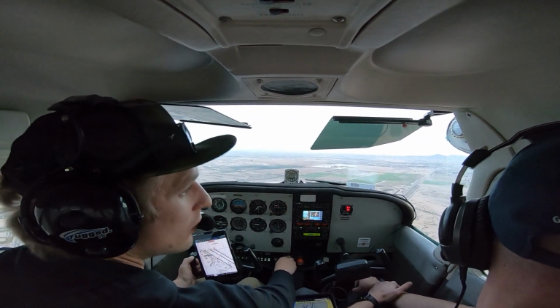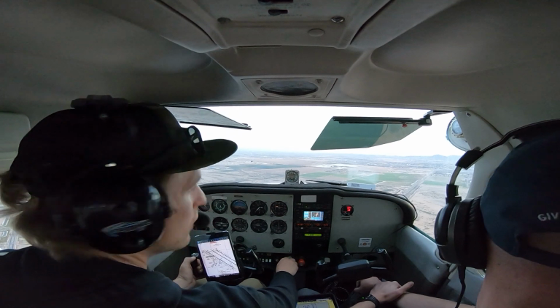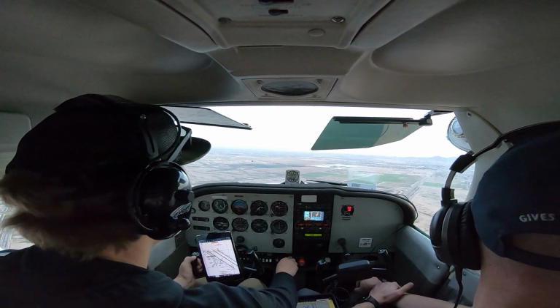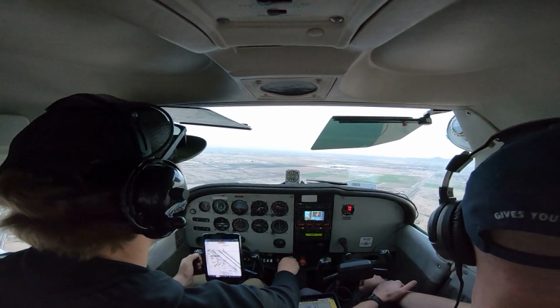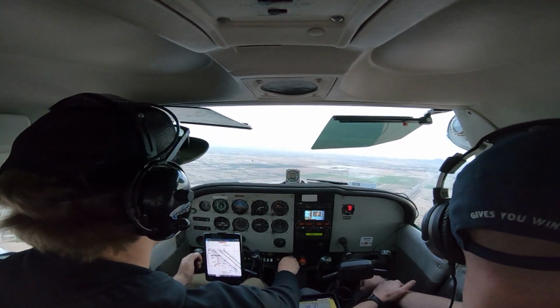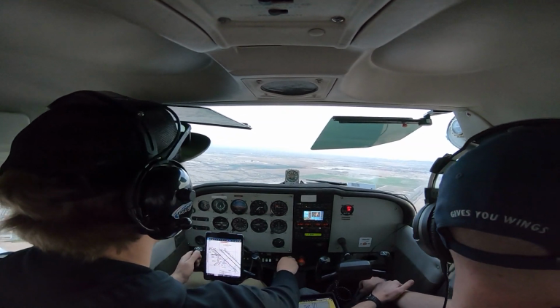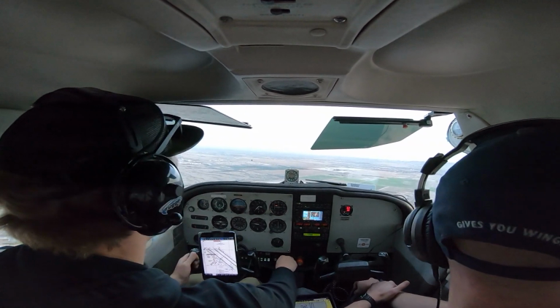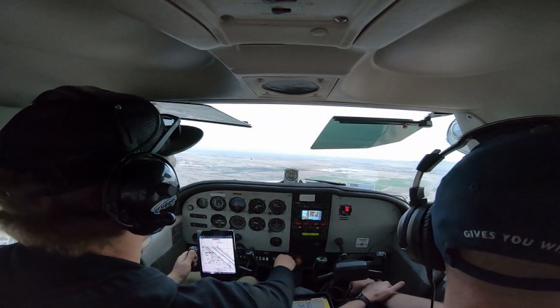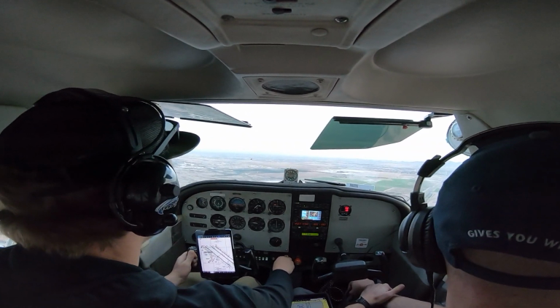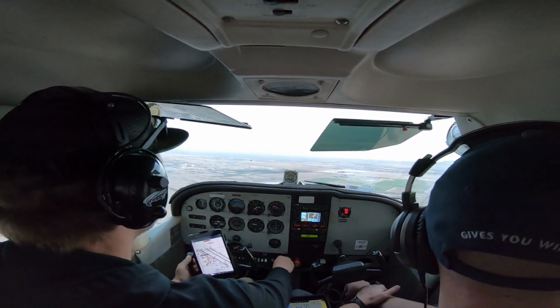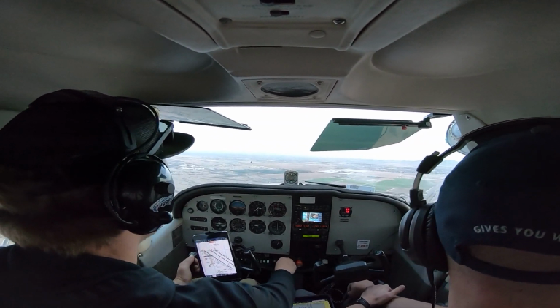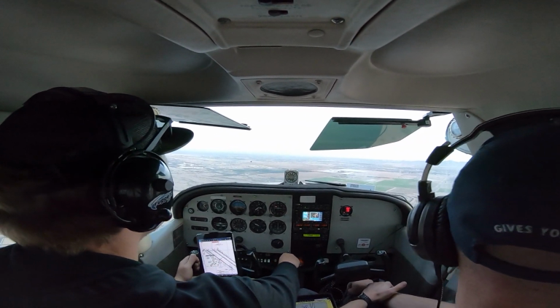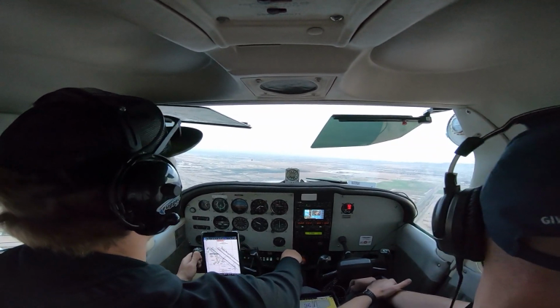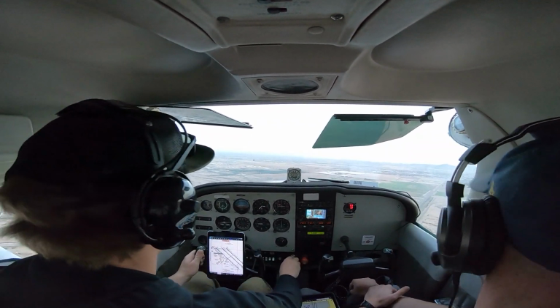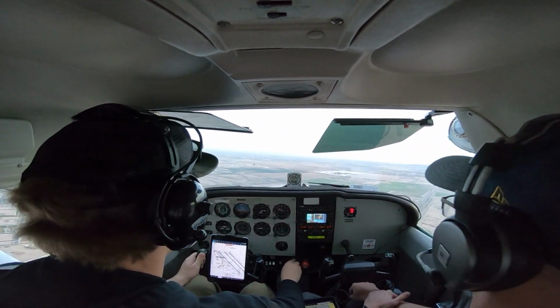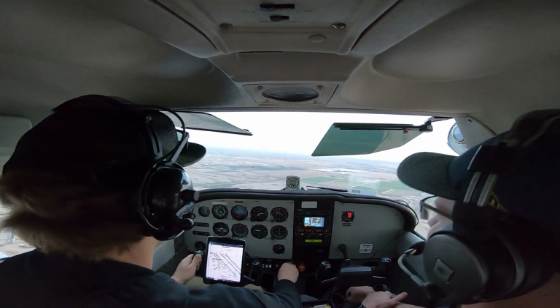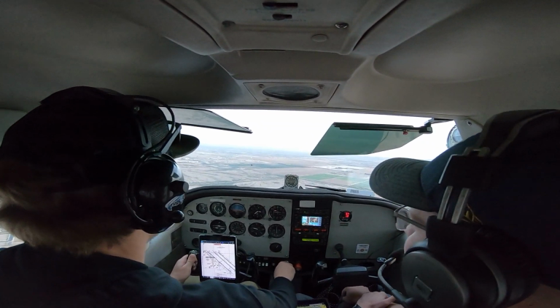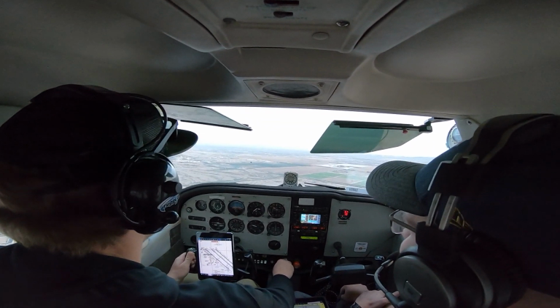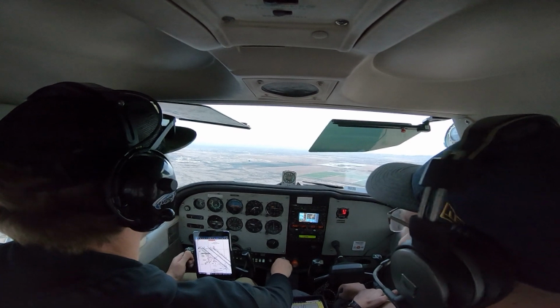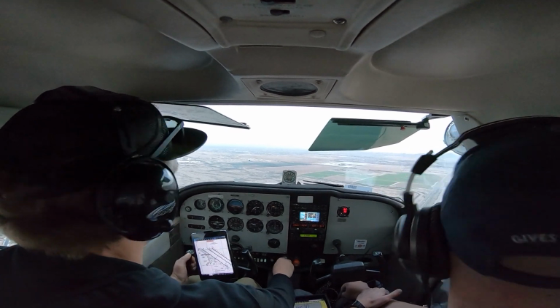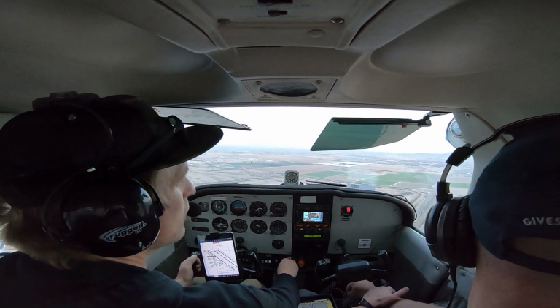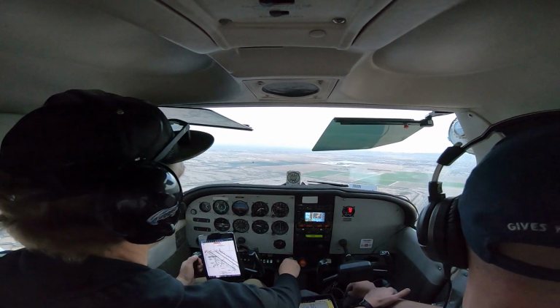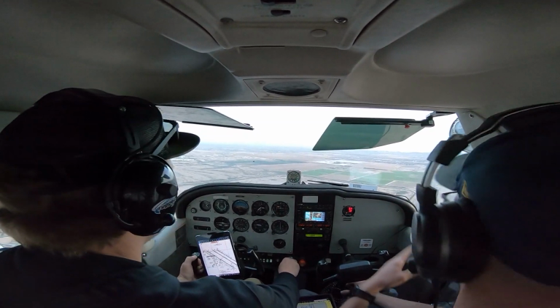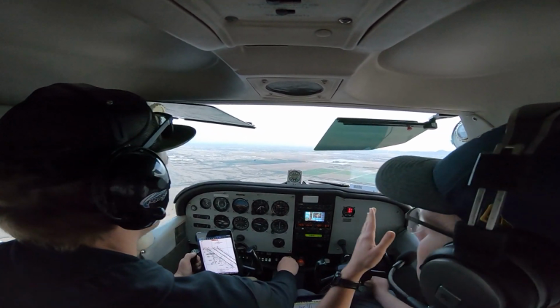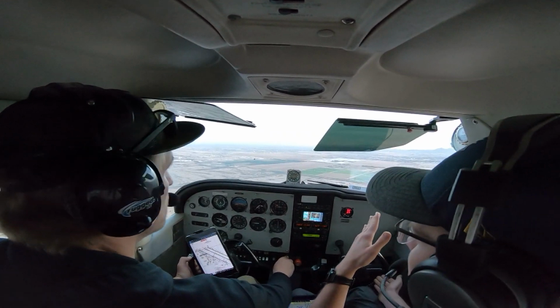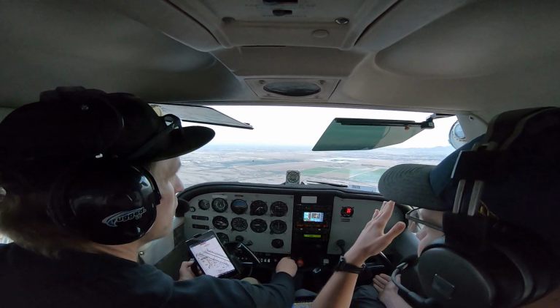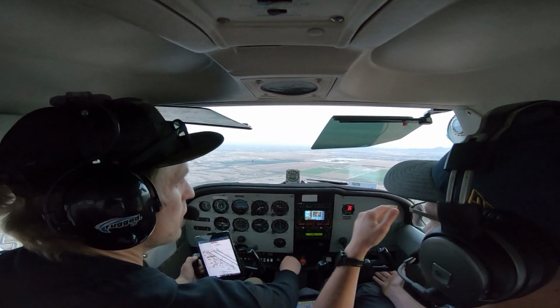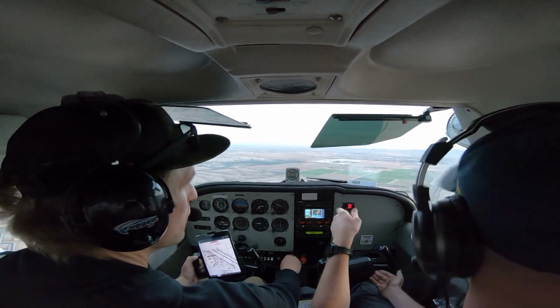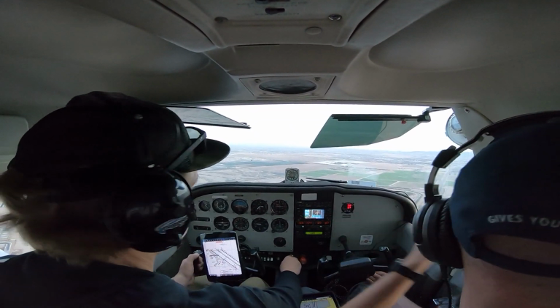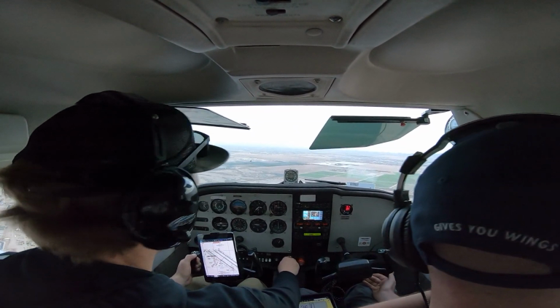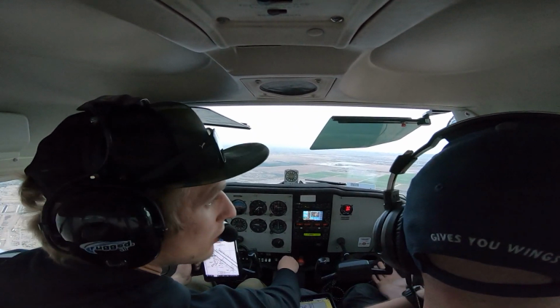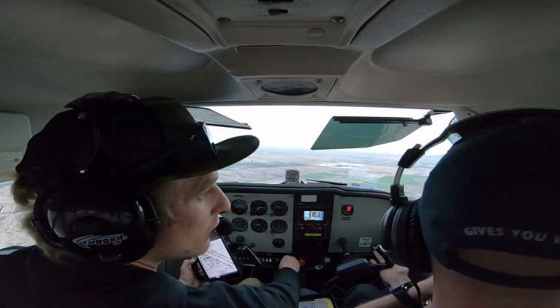2642, runway 30 left to Kilo, cleared for takeoff, no delay departure, Santana approved. Runway 30 left at Kilo, cleared for takeoff, and no delay.